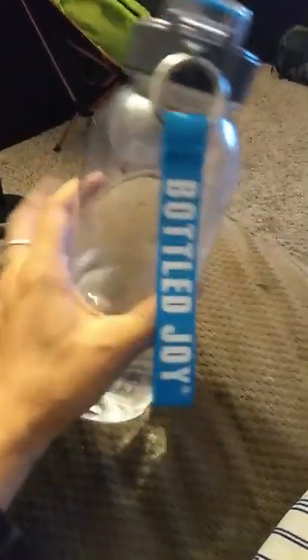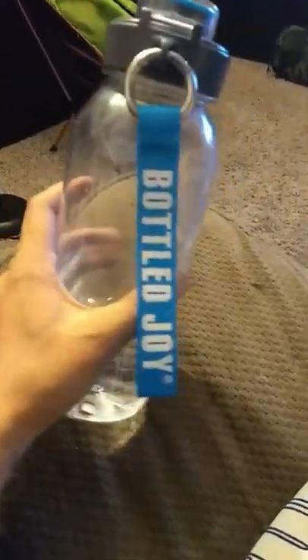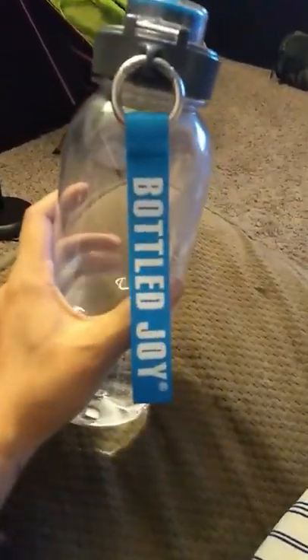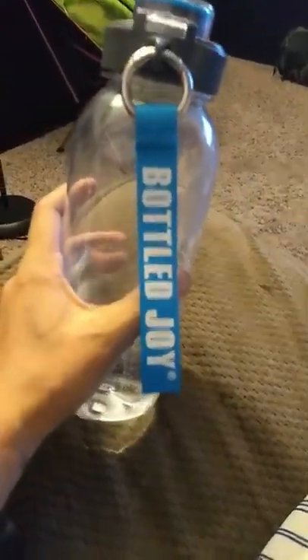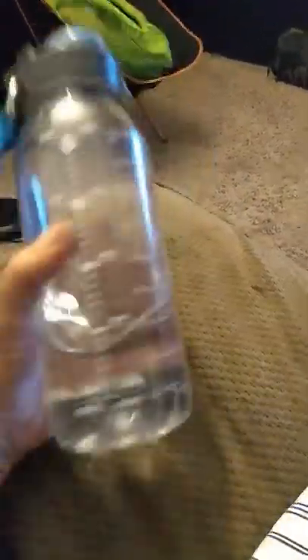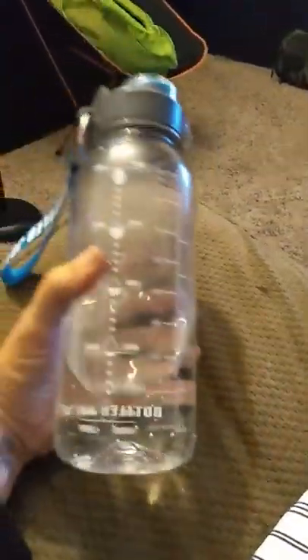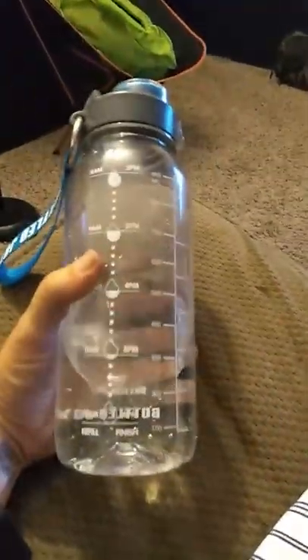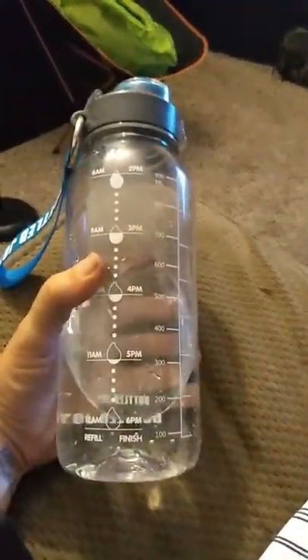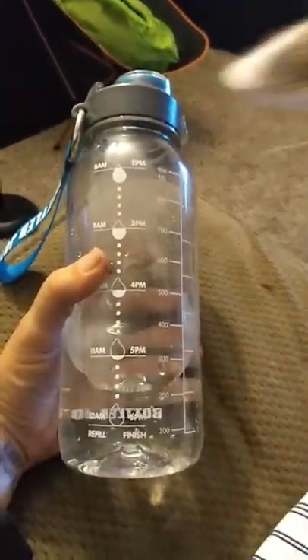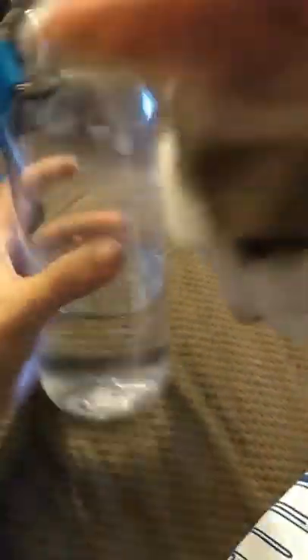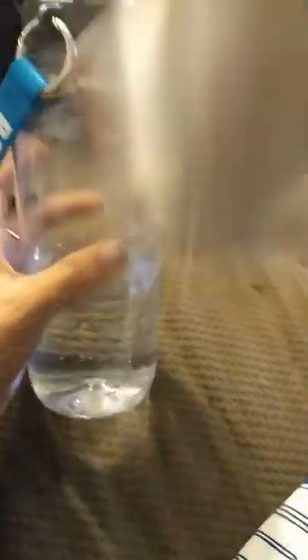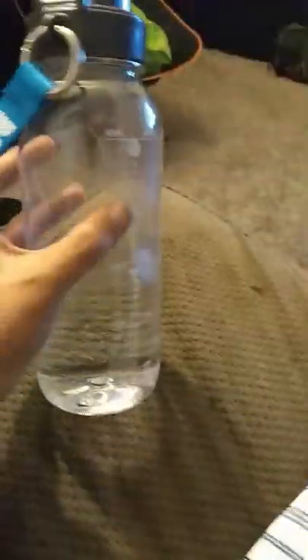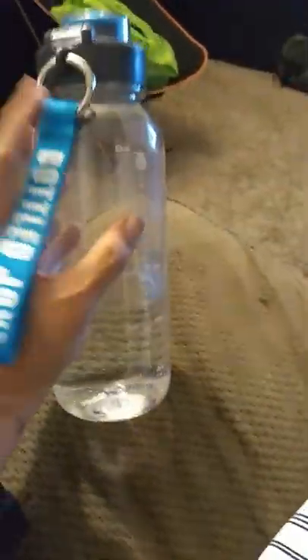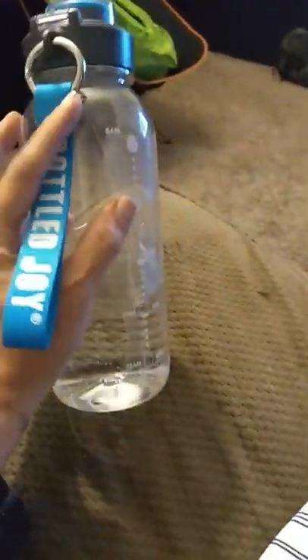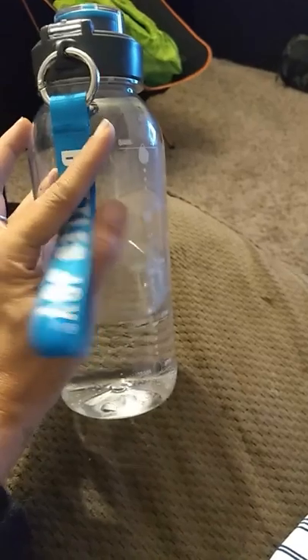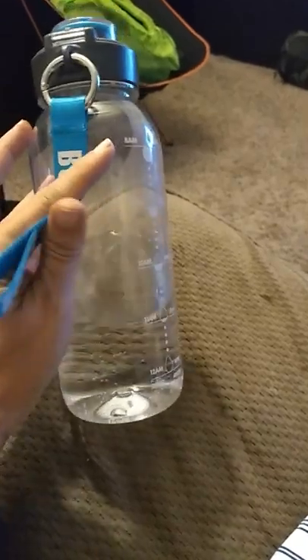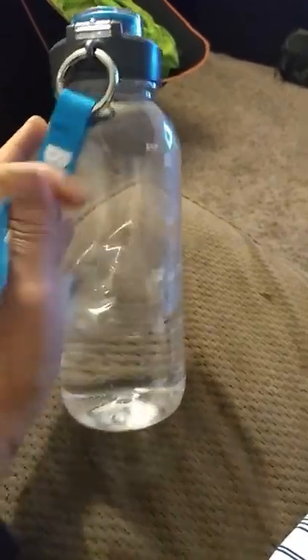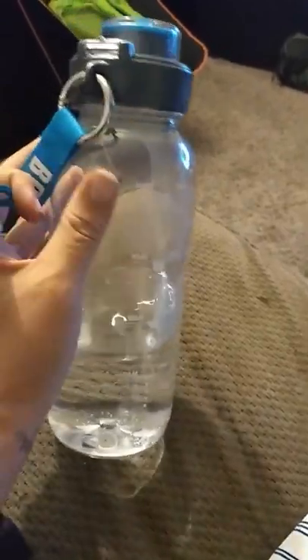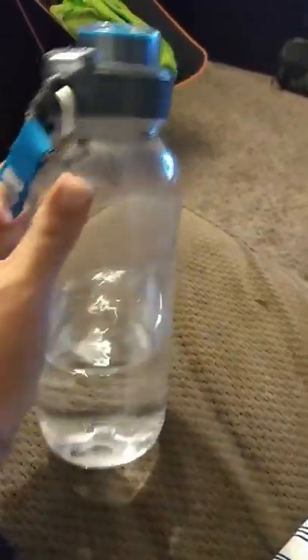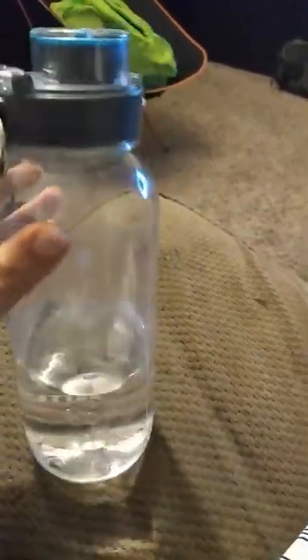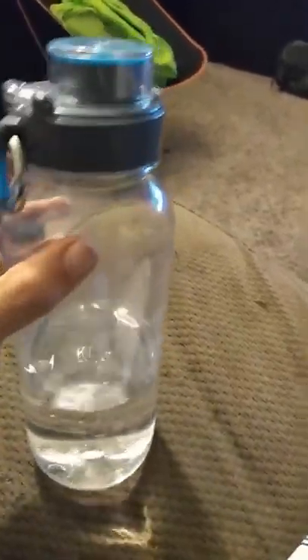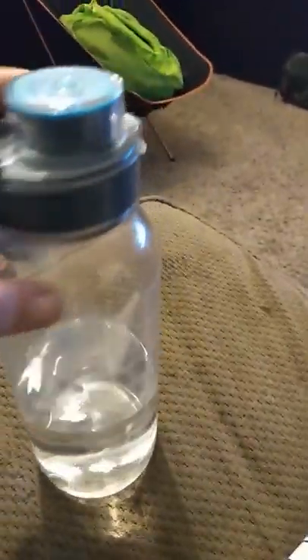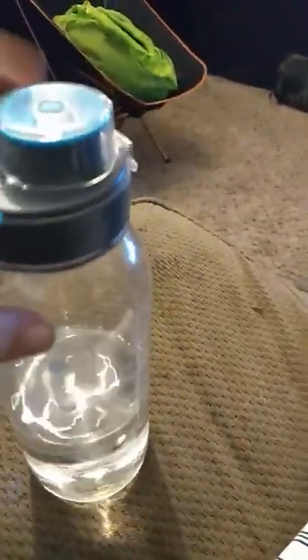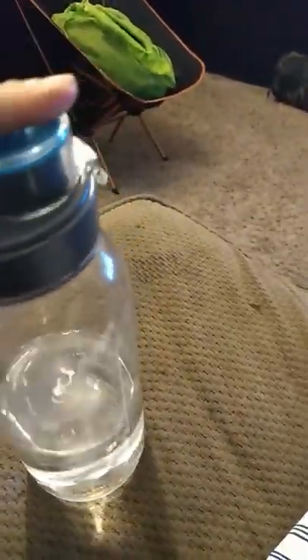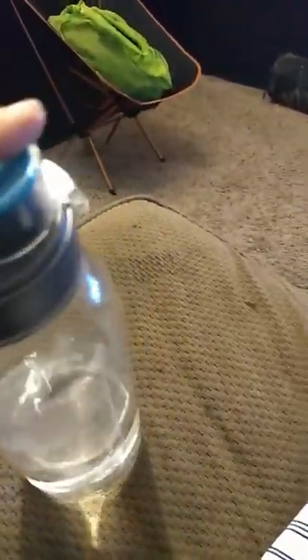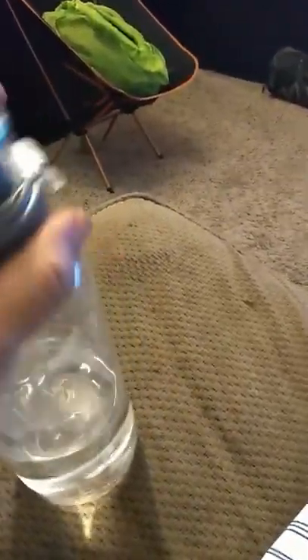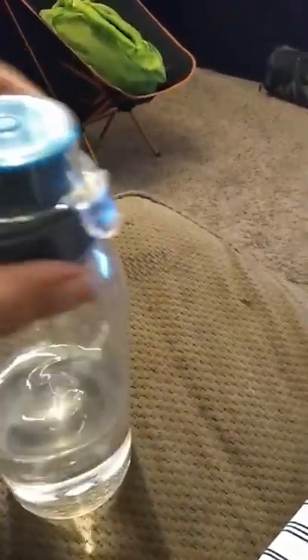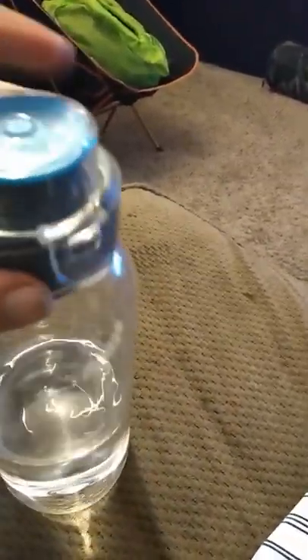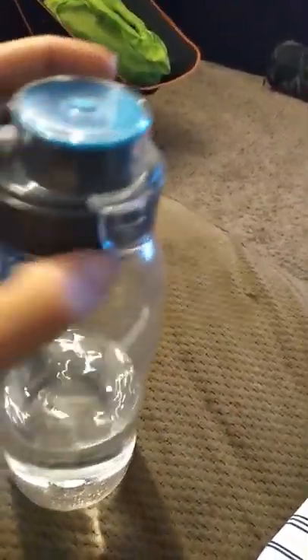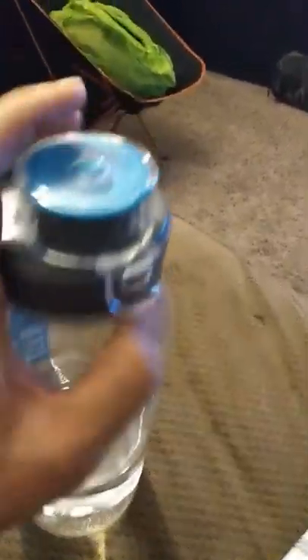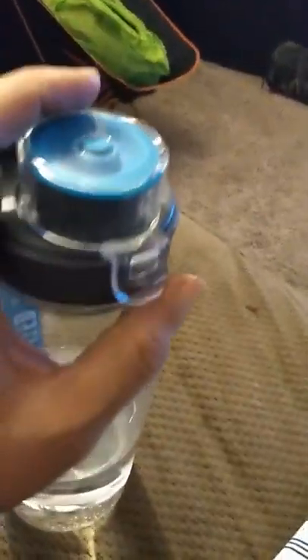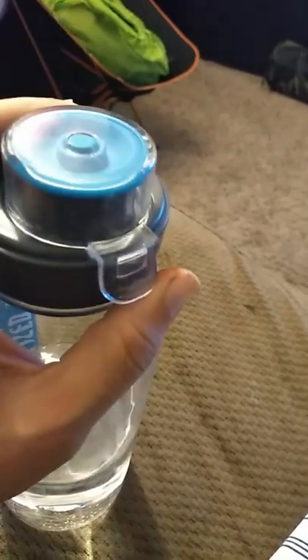It's kind of heavy especially when it's full, but the strap works really well to carry it around and I actually love the top.